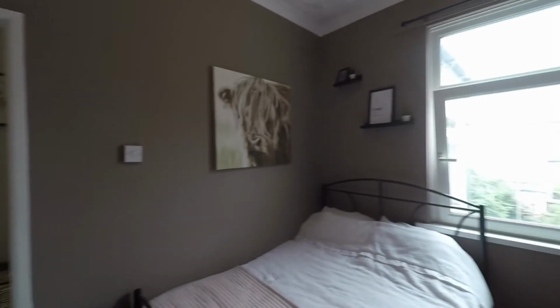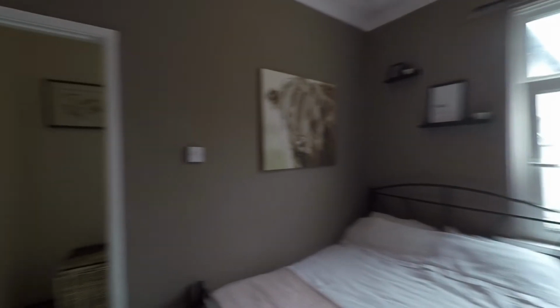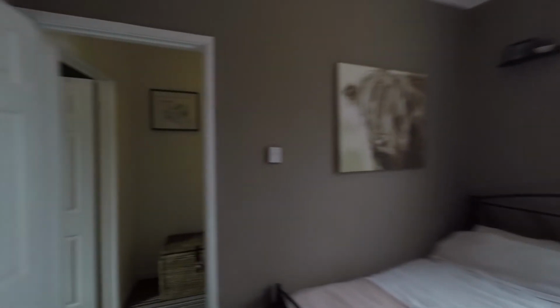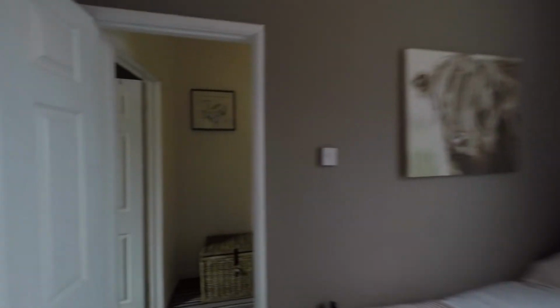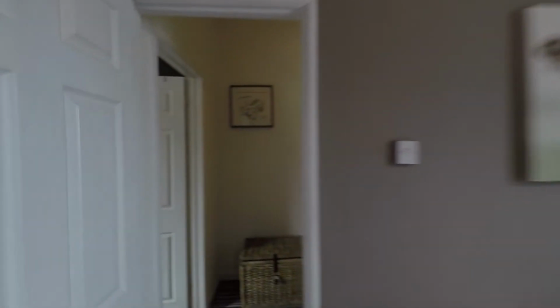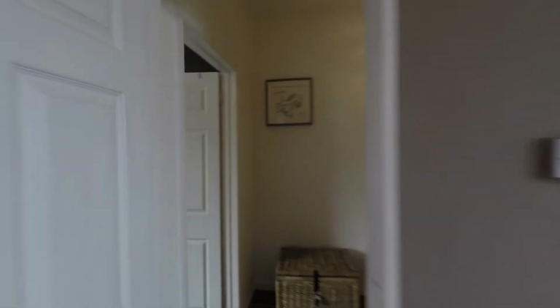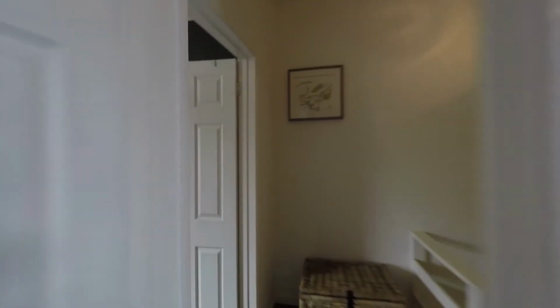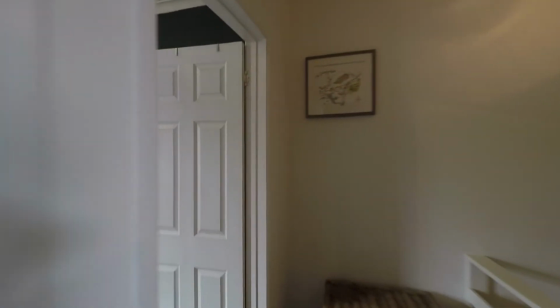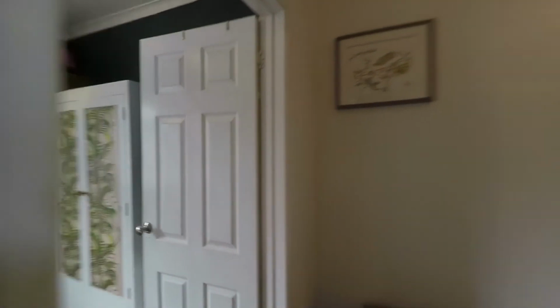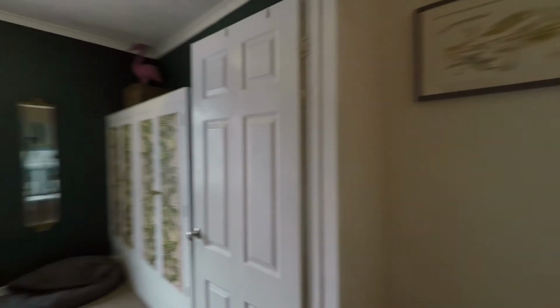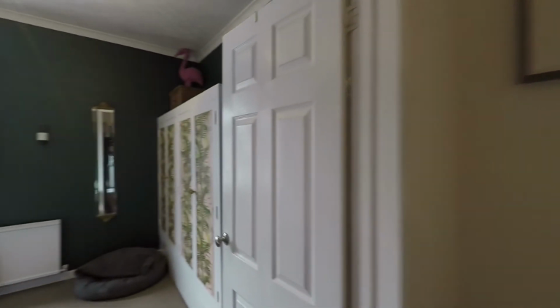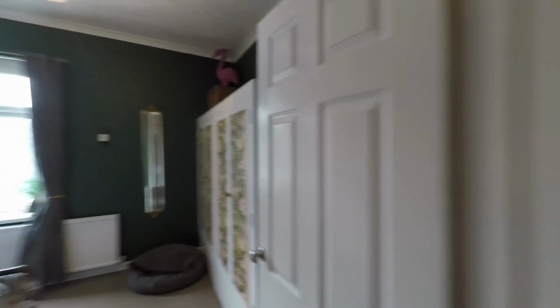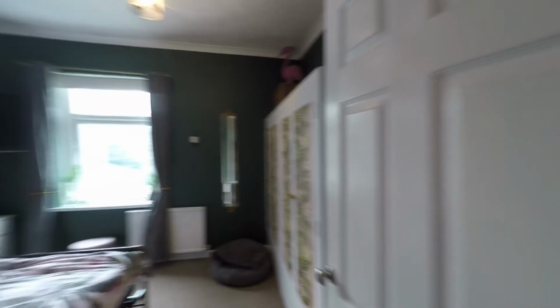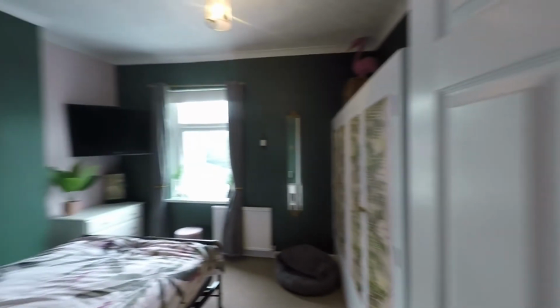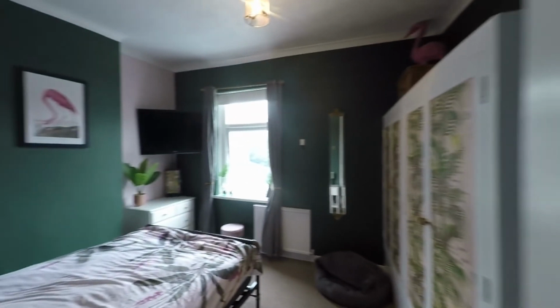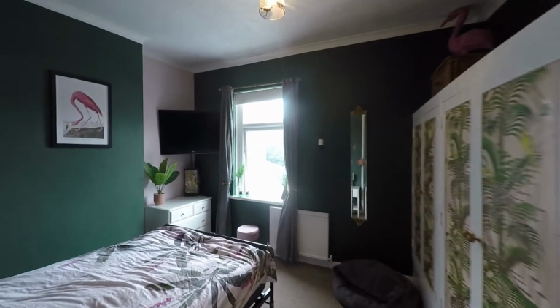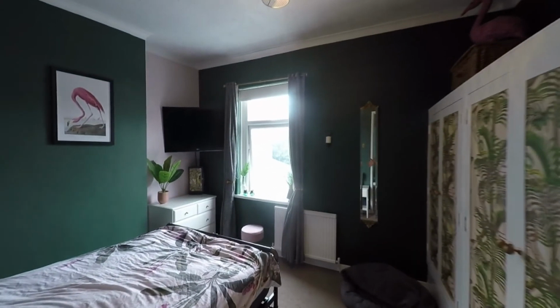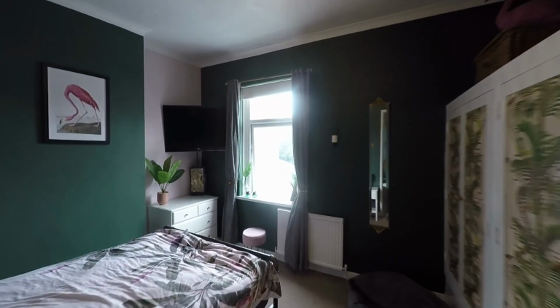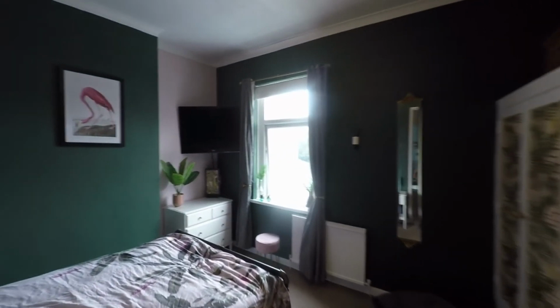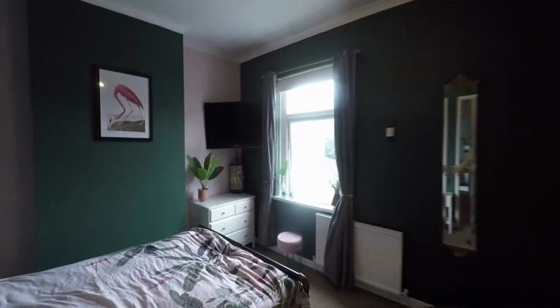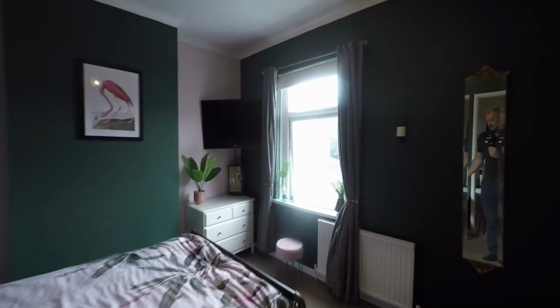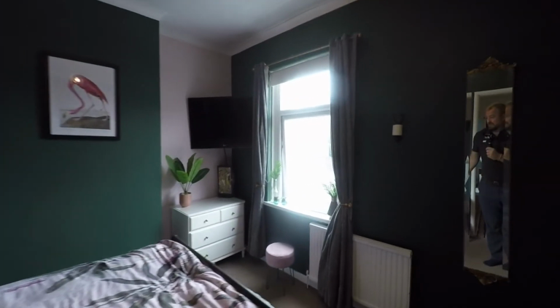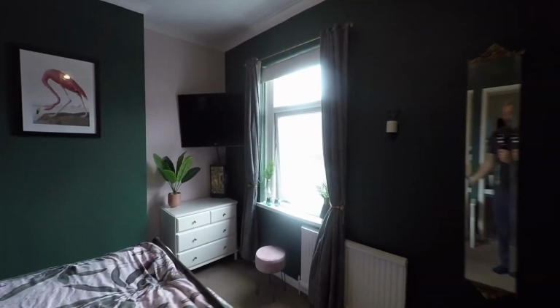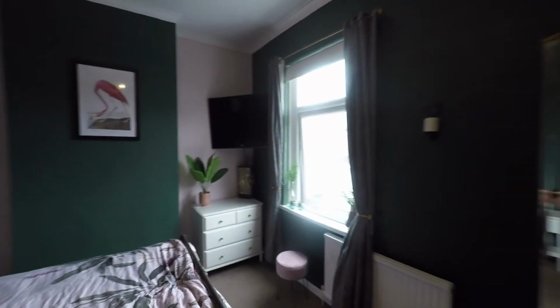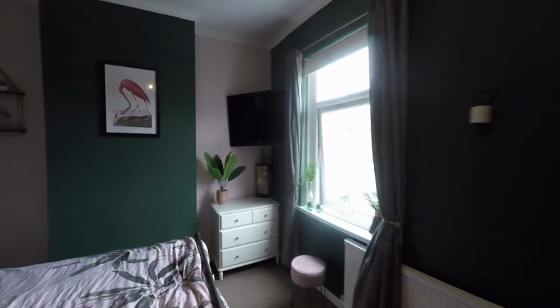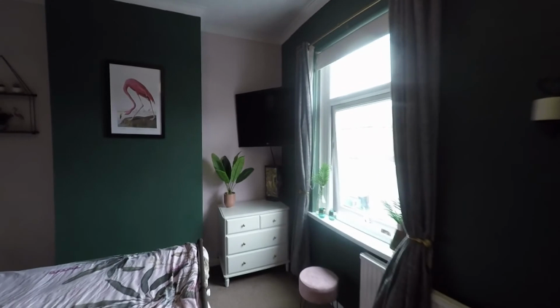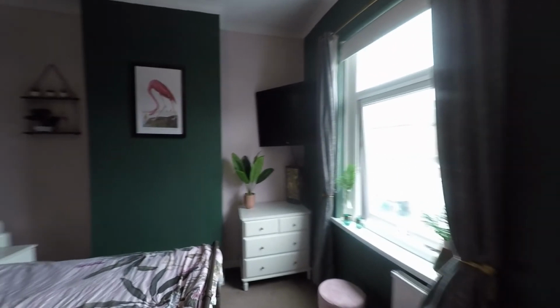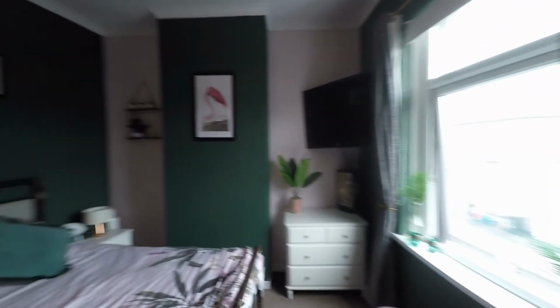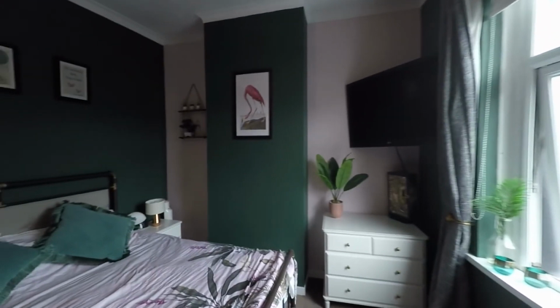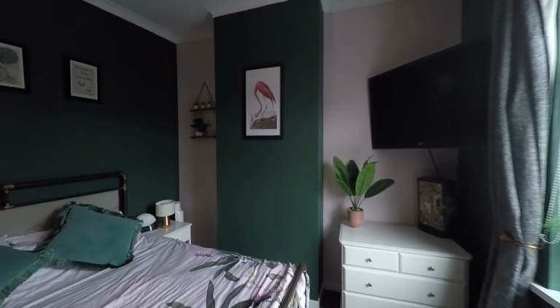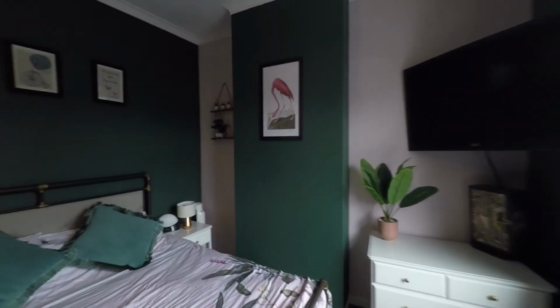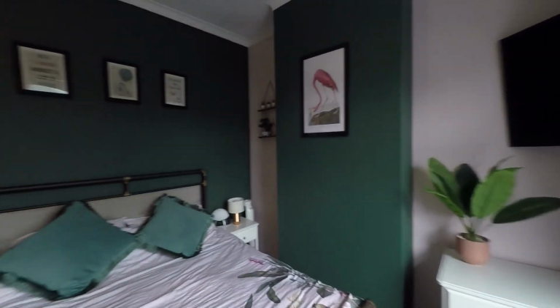Last but certainly not least, we have bedroom one, which is the larger of the two — a really great size double room with fantastic space for a double or even king size bed, and again for all of your required bedroom furniture.